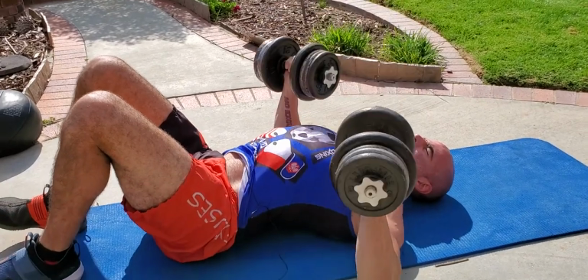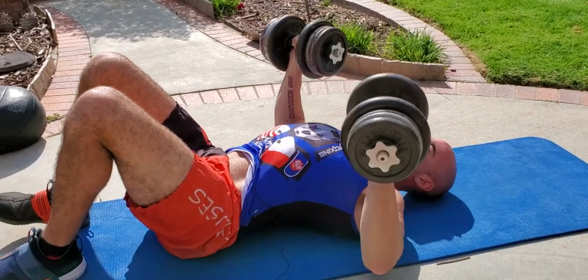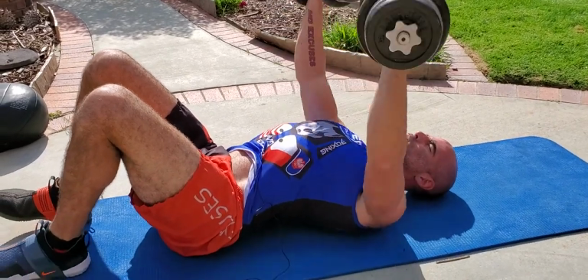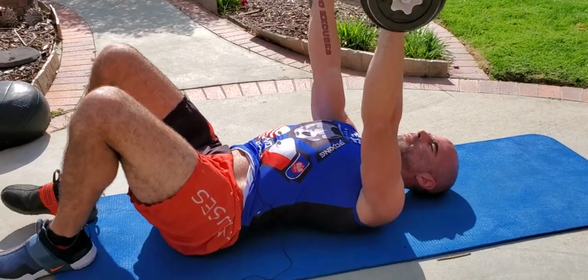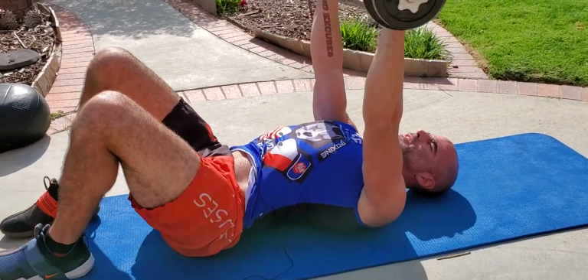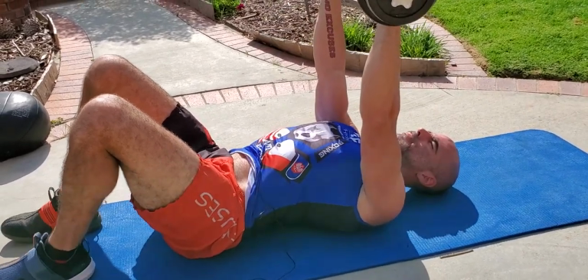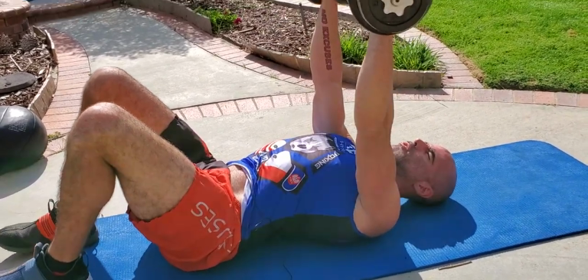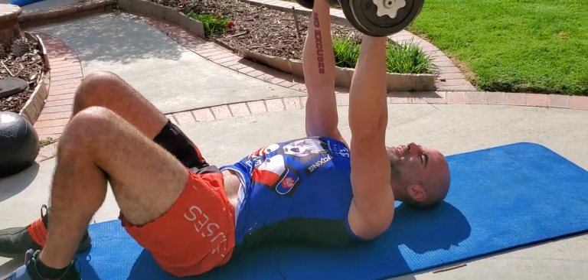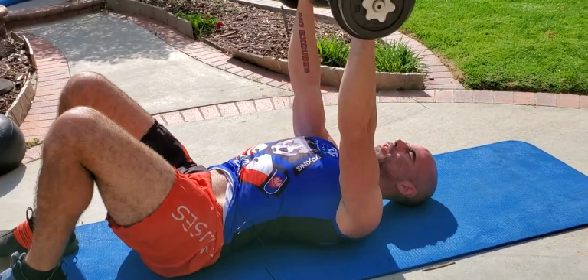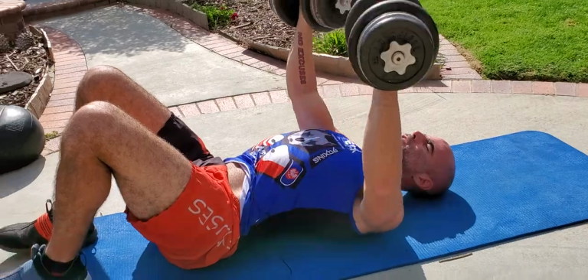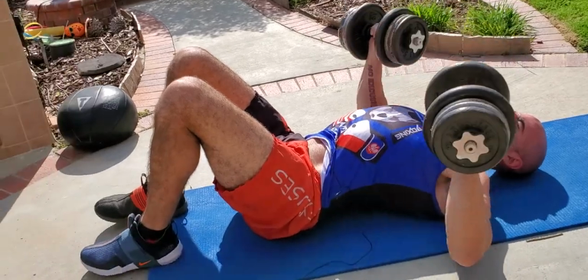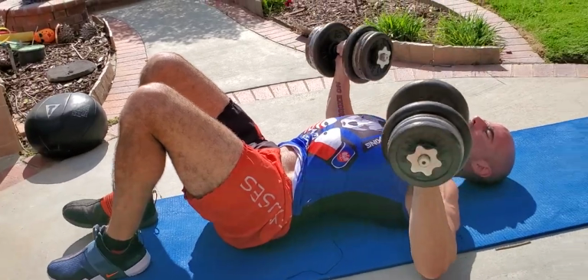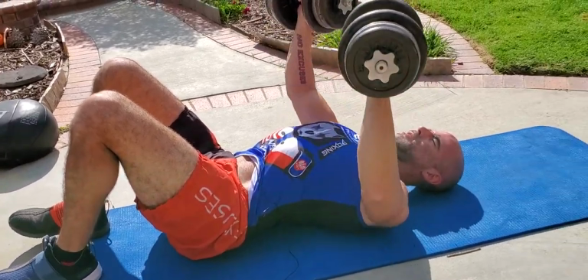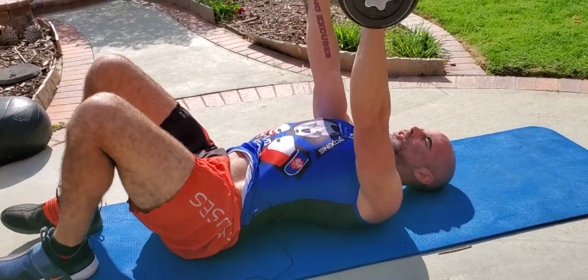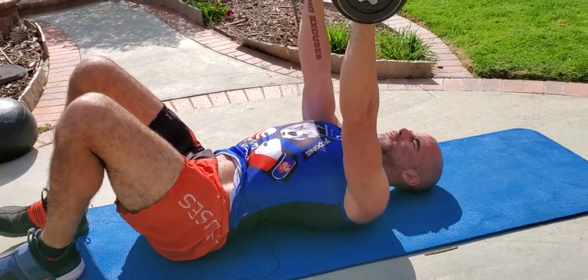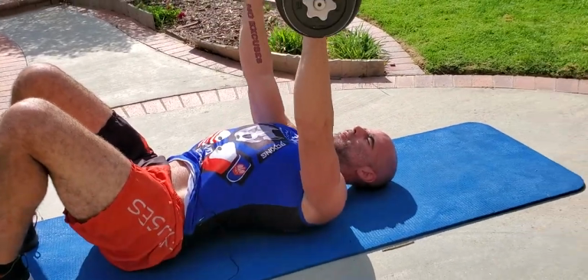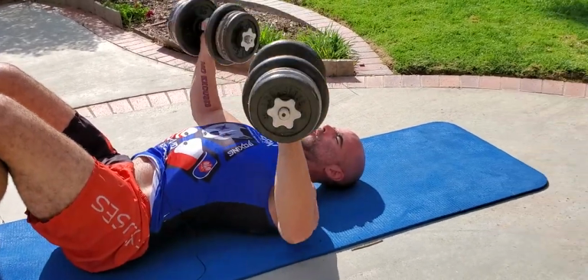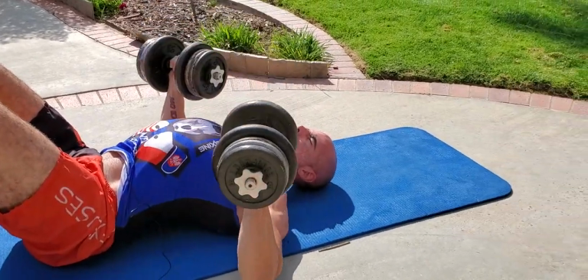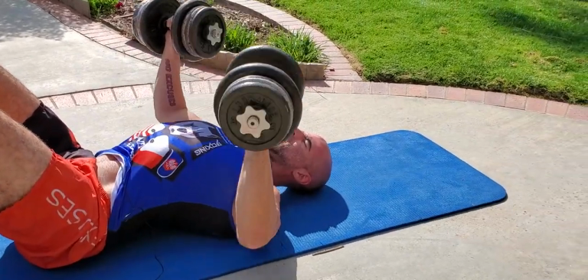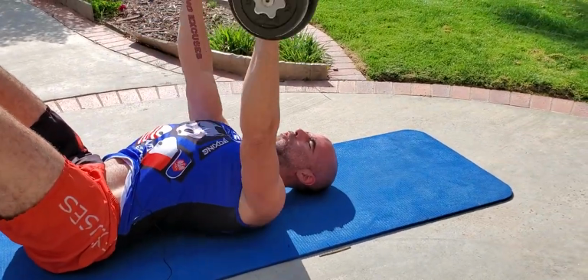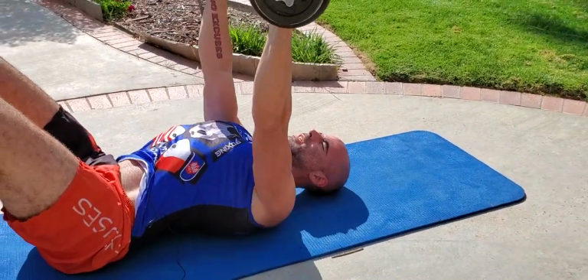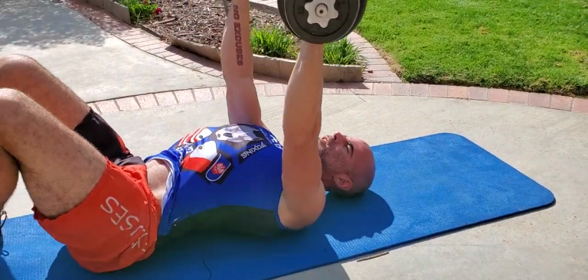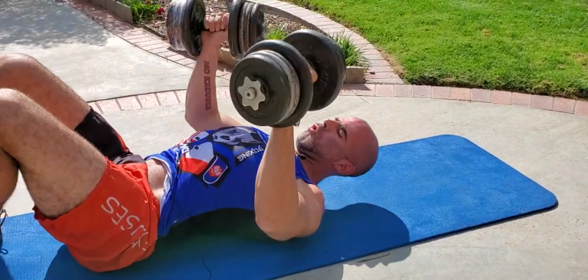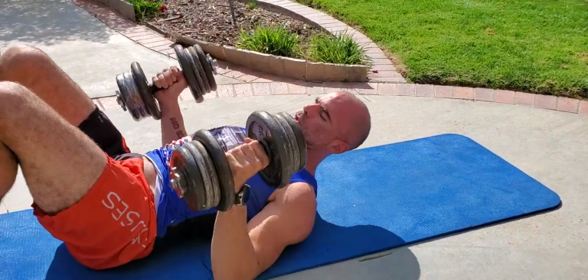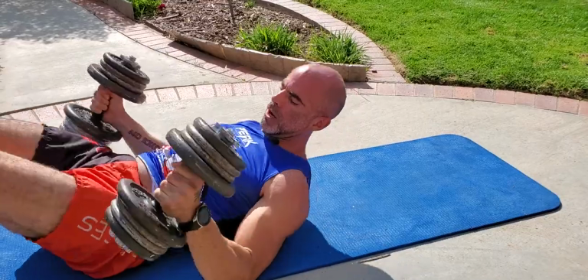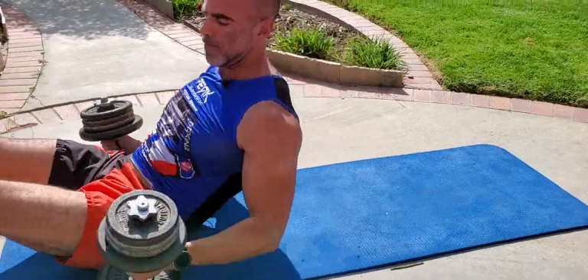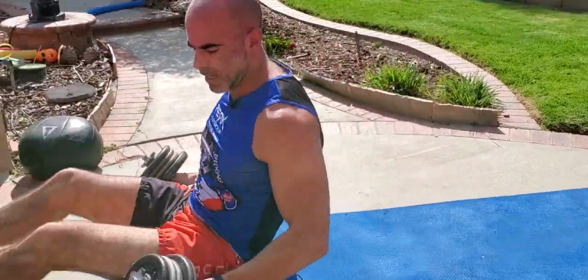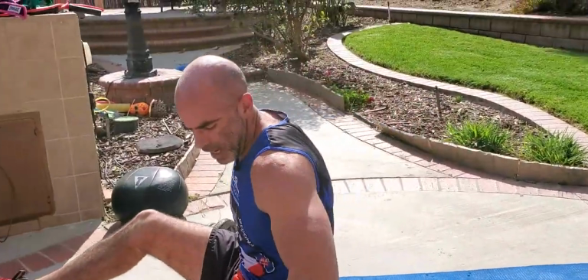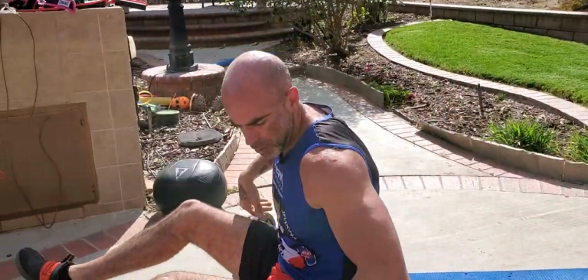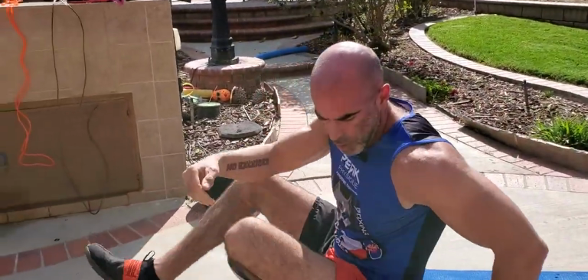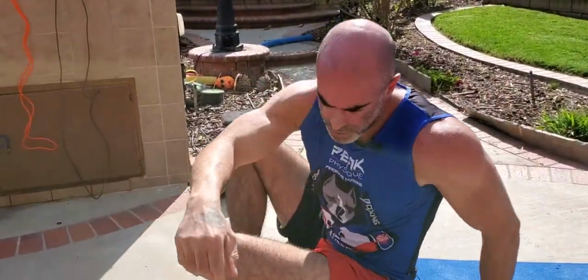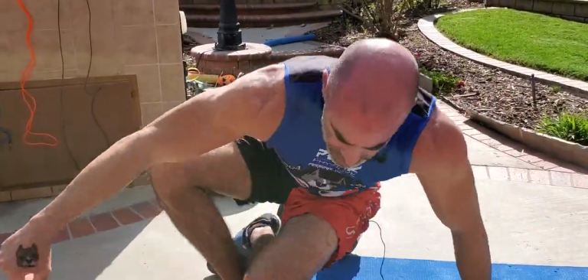Depending on how much weight you have, you can do 10 reps, 12 reps, 8 reps, 15 reps, 20 reps, 25 reps — whatever. Get the work in. Don't worry about getting burnt out because of the way the circuit is done.